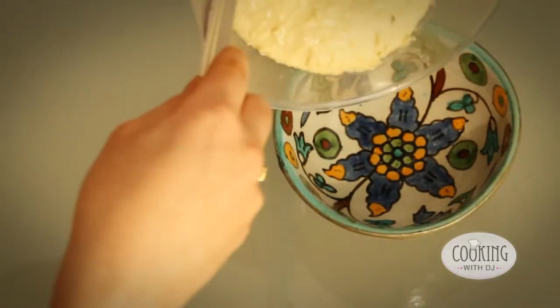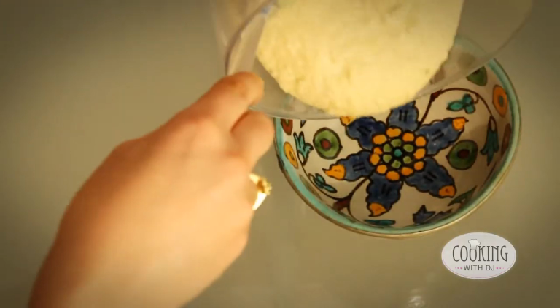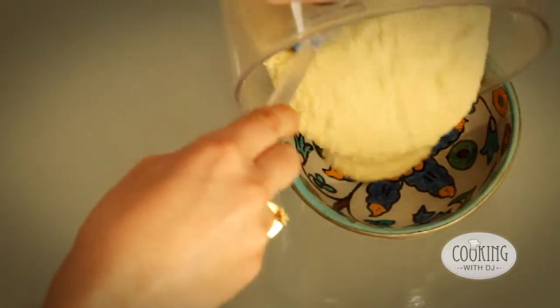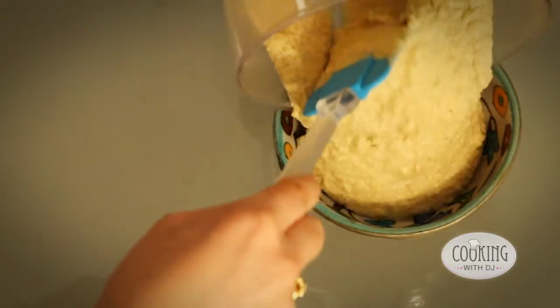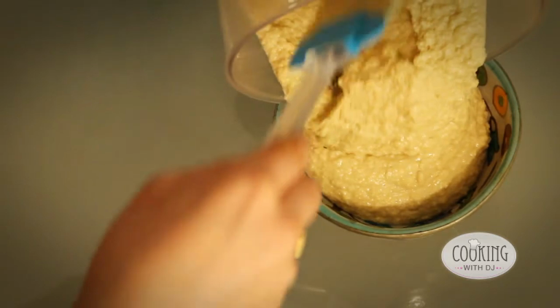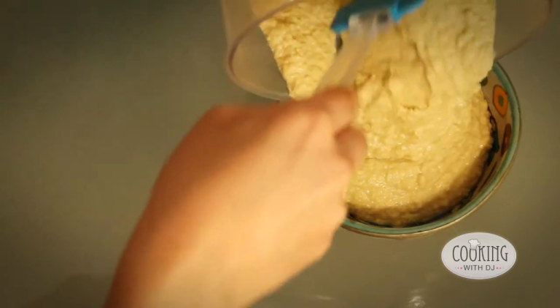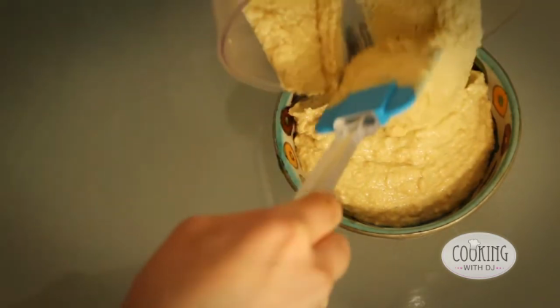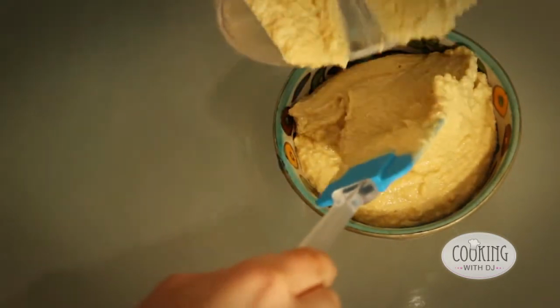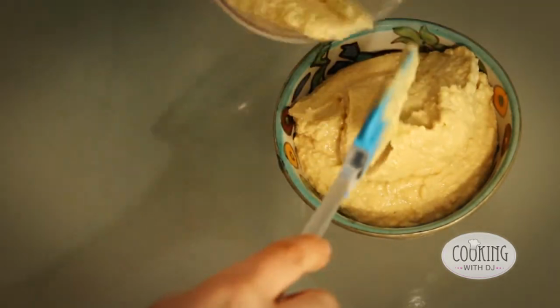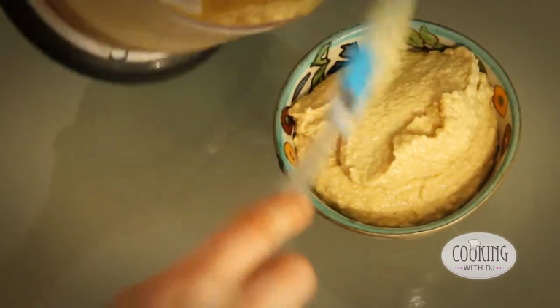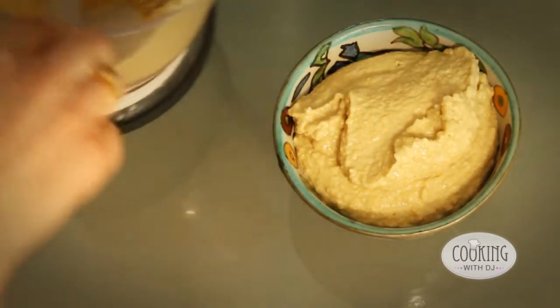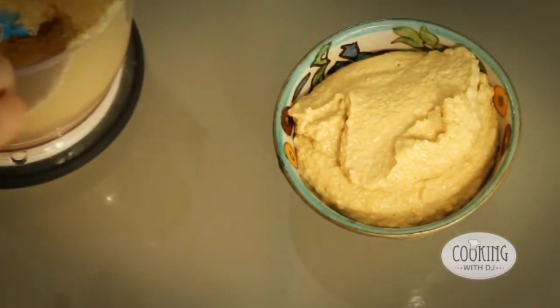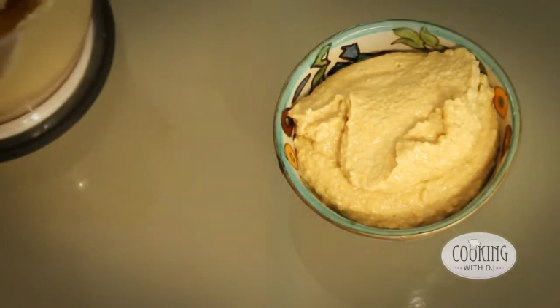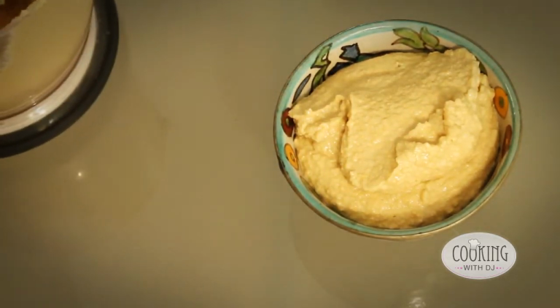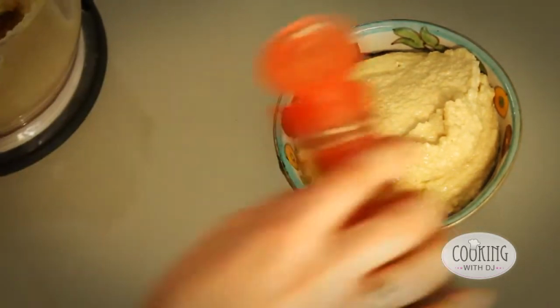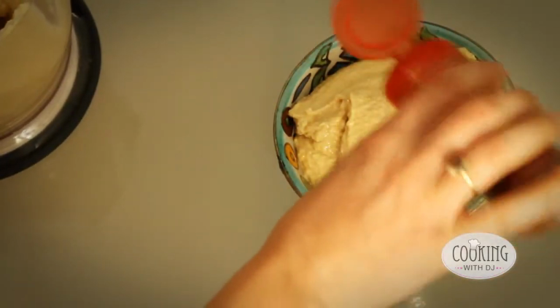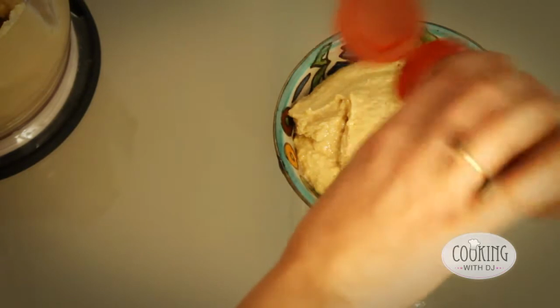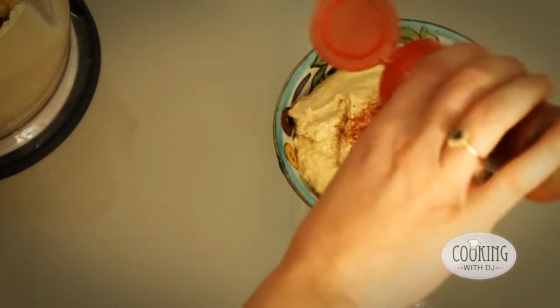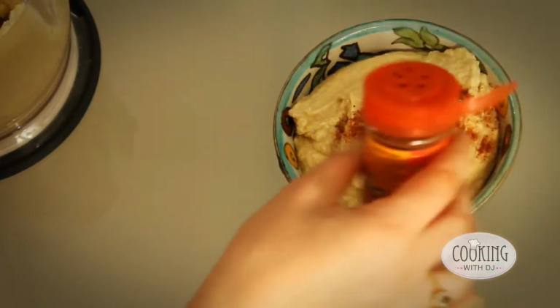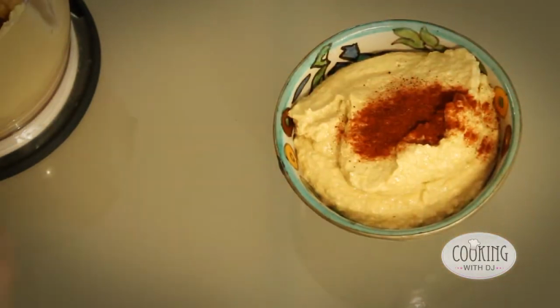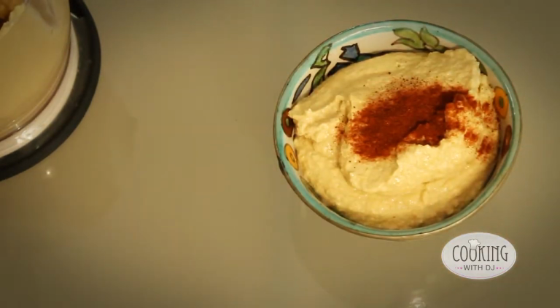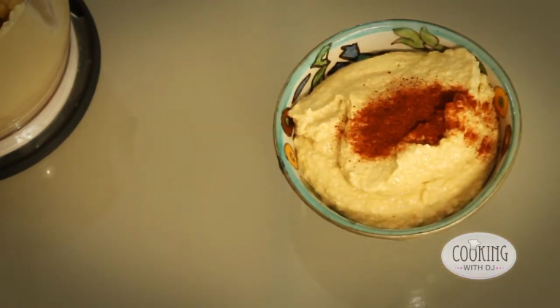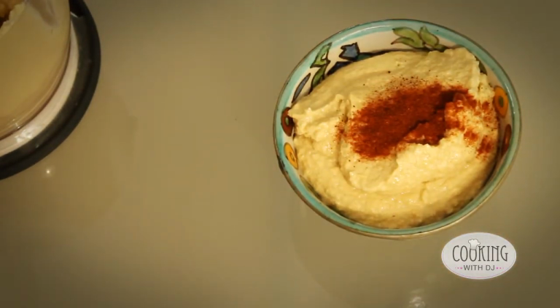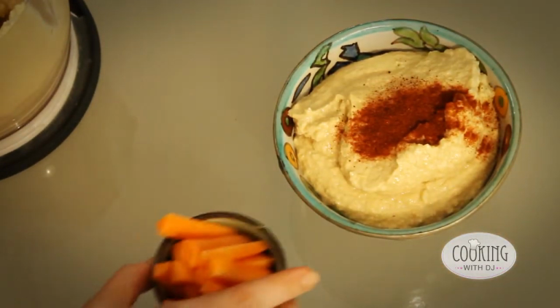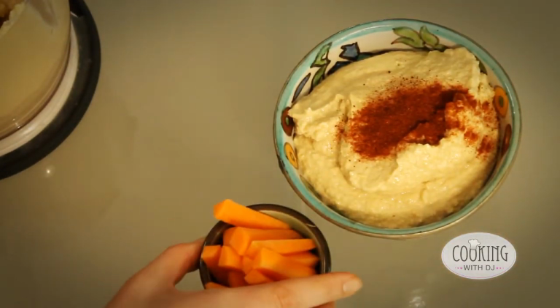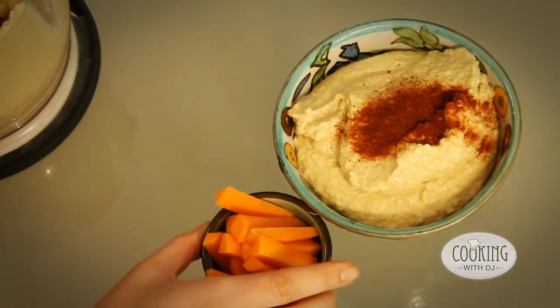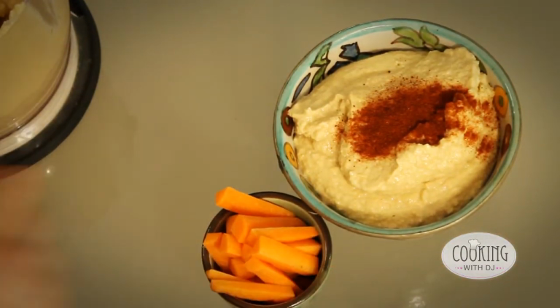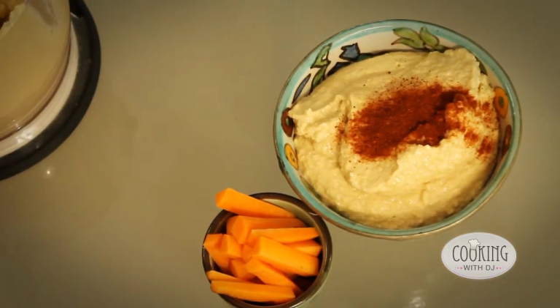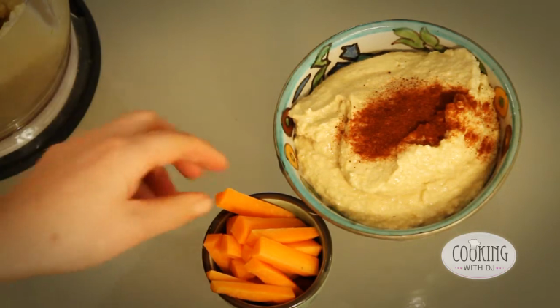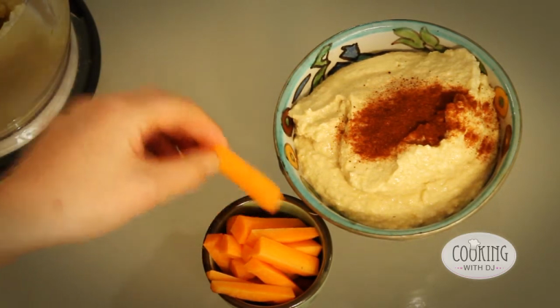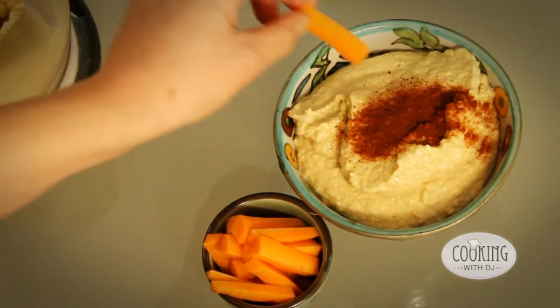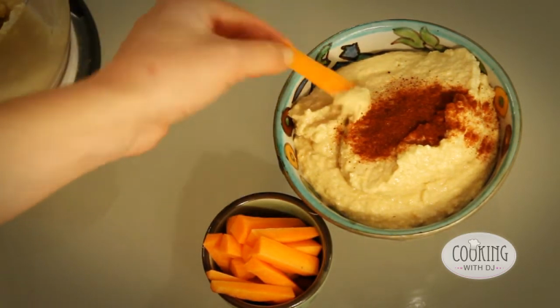And here we have our lovely hummus. We're just going to top it off with a little bit of paprika, and then we have some carrot crudités. Let's have a little taste.